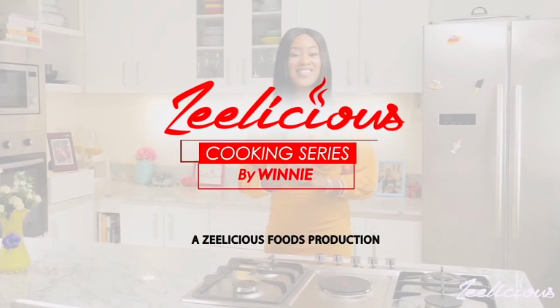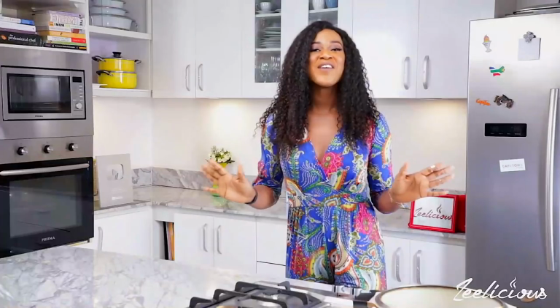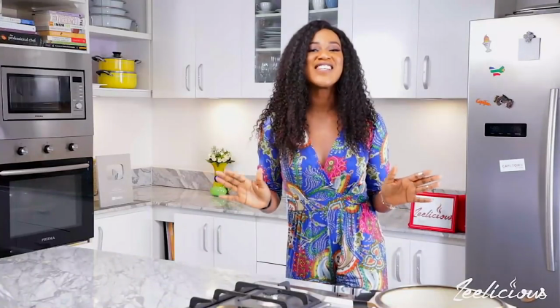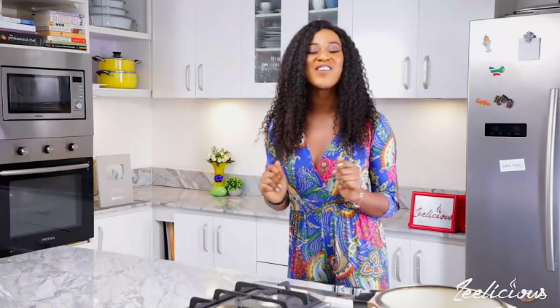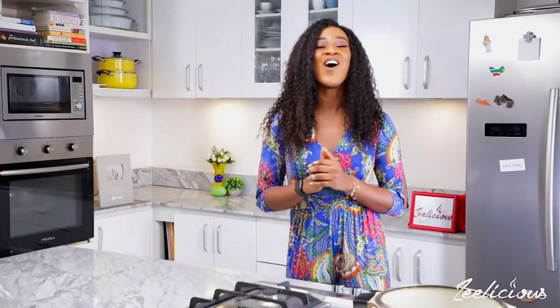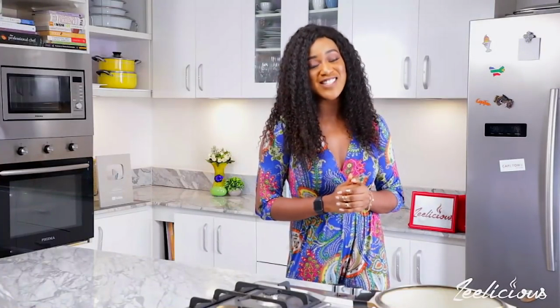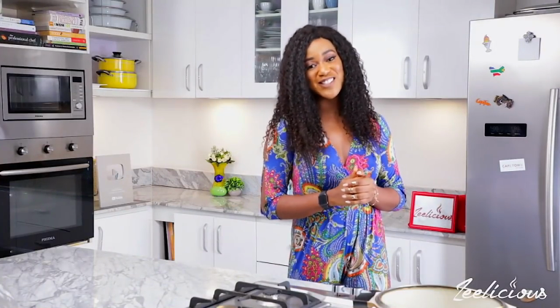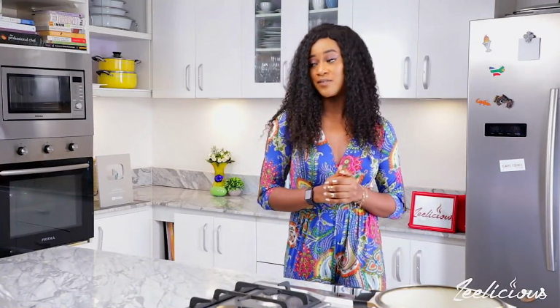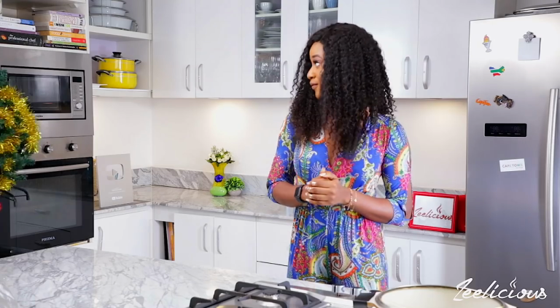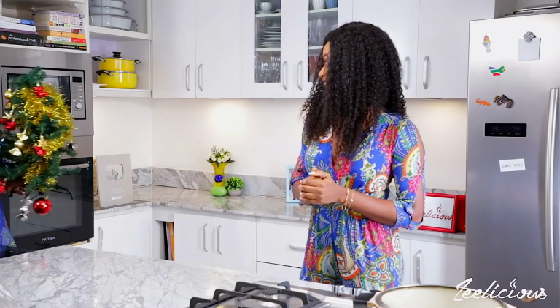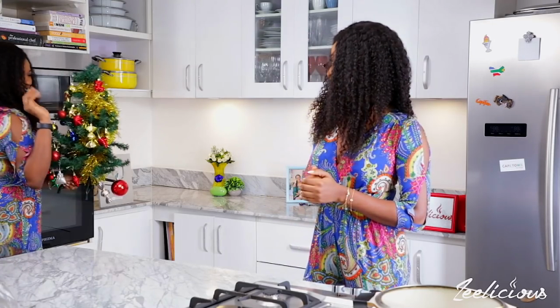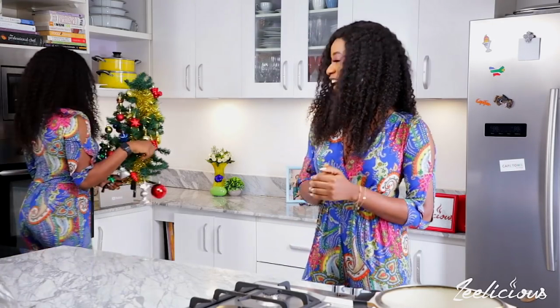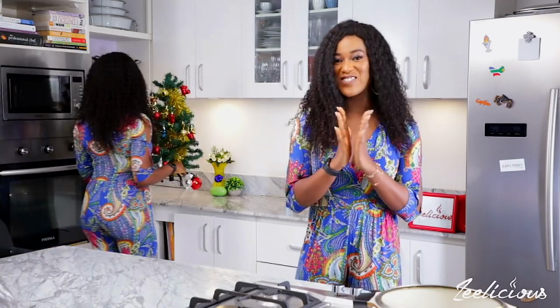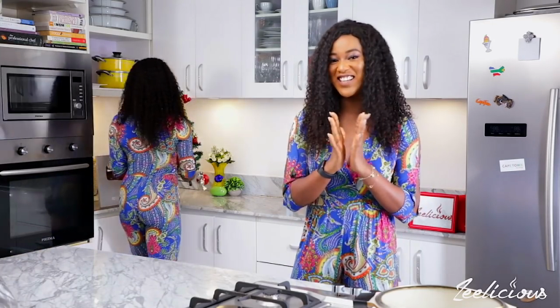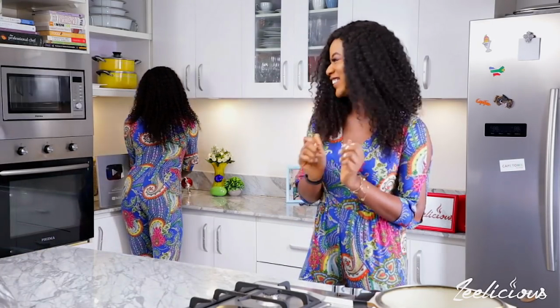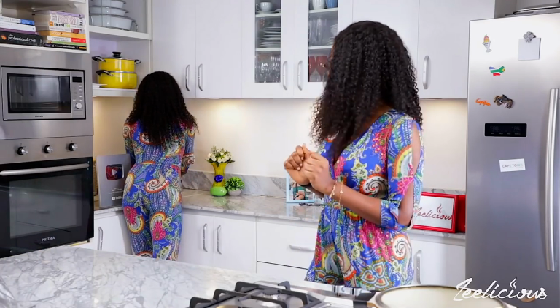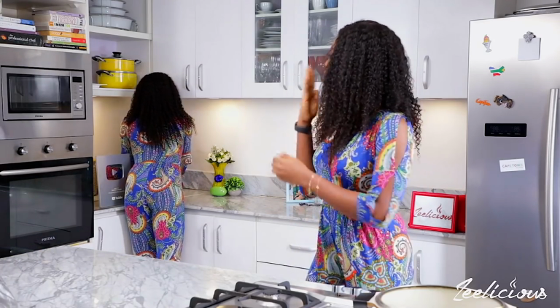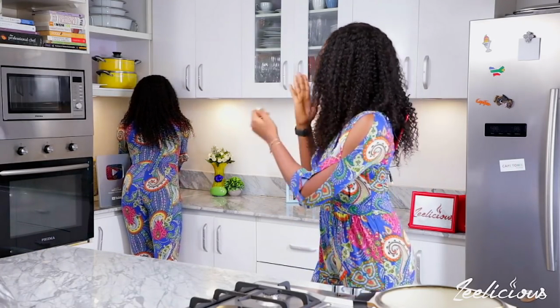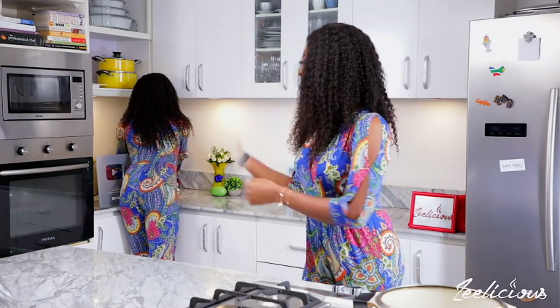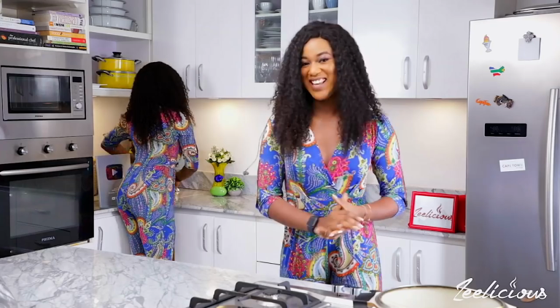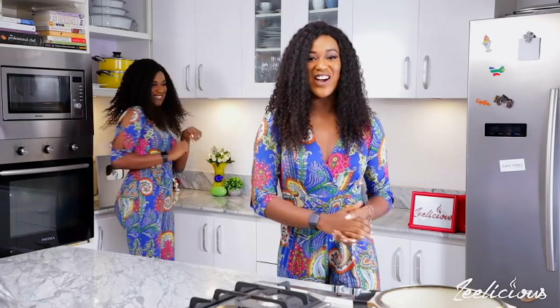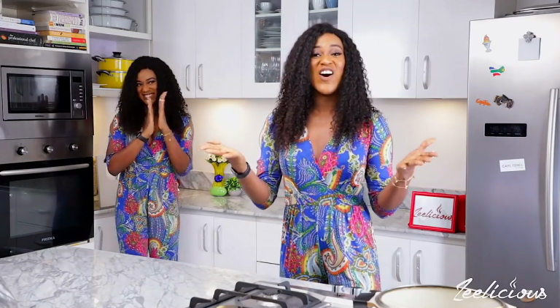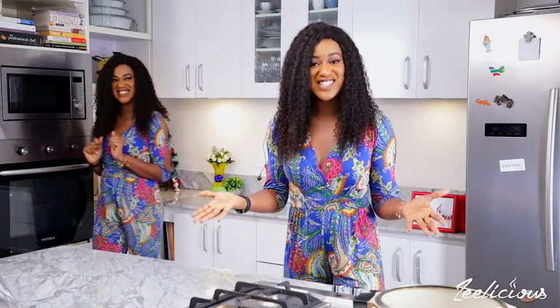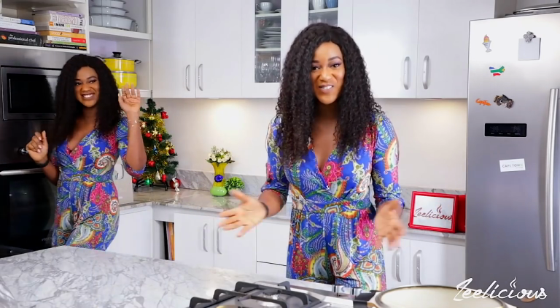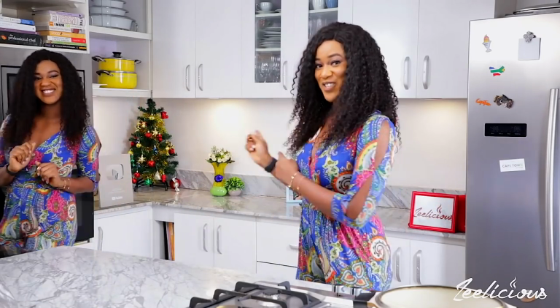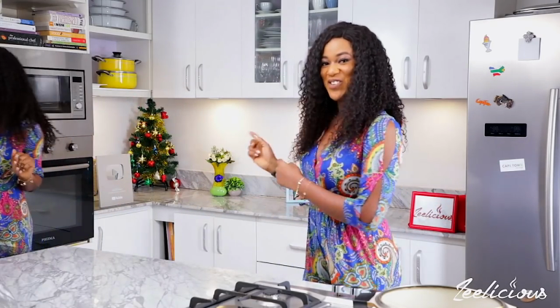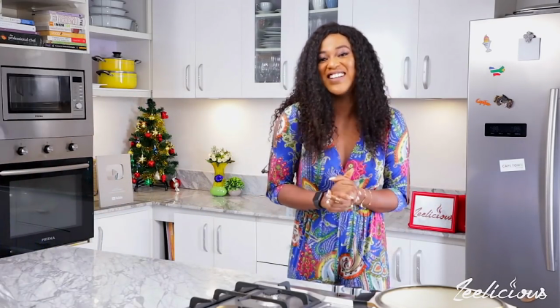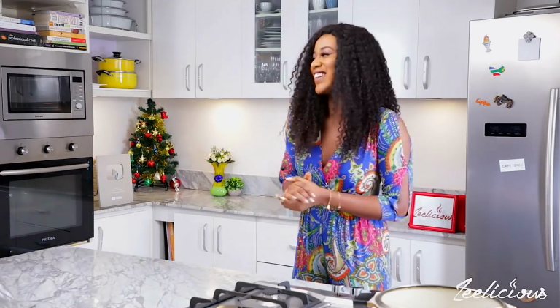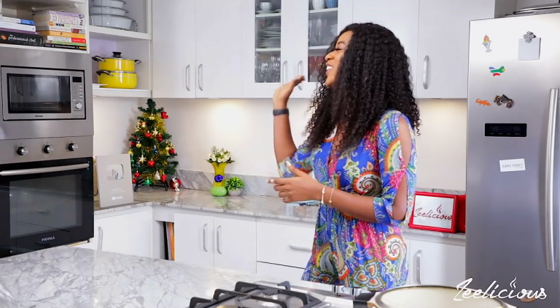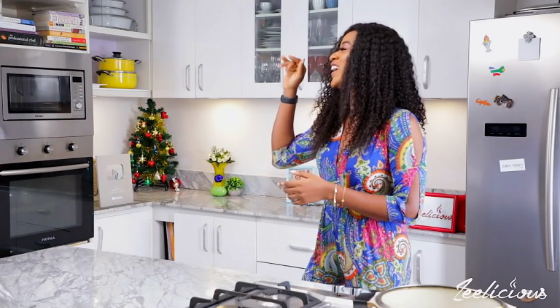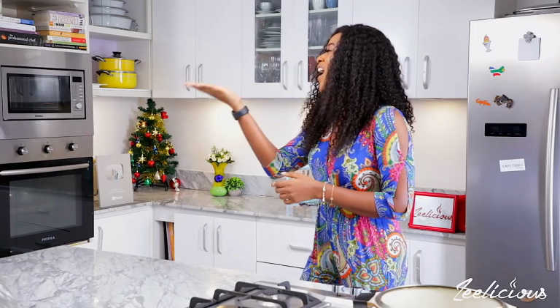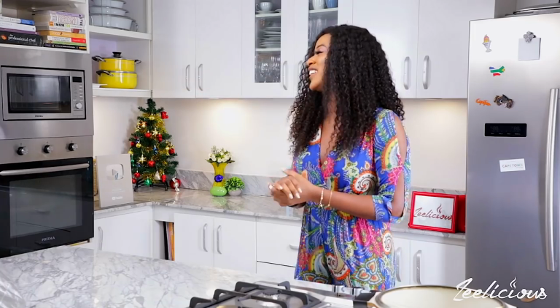Hey foodies, welcome to our holiday series edition. Now what's a holiday series without a Christmas tree, right? Thank you Winnie, I love it.